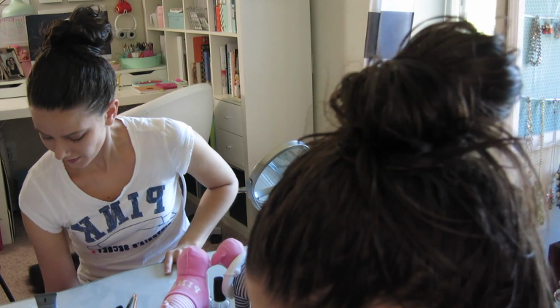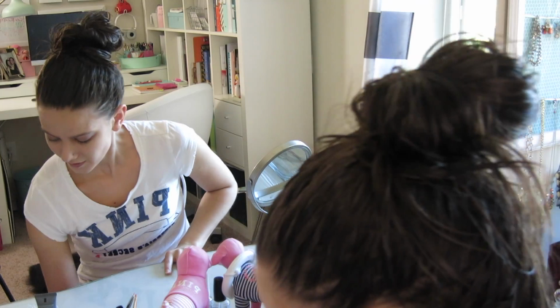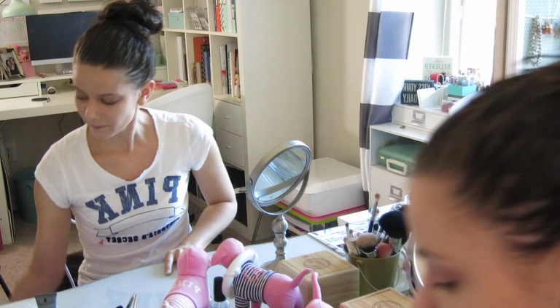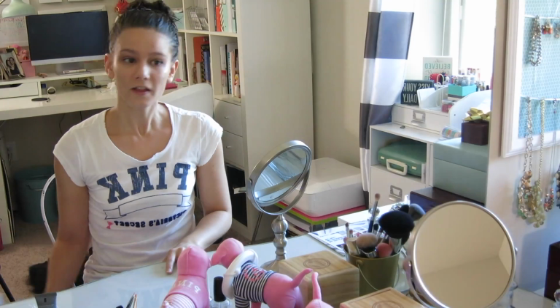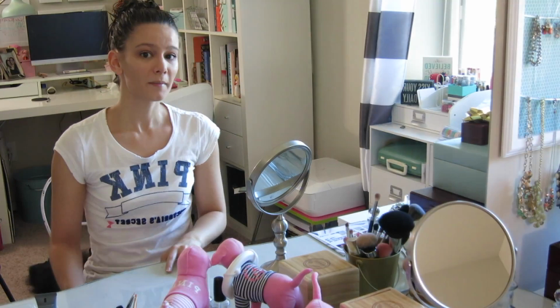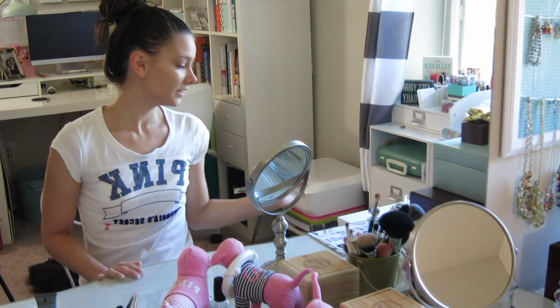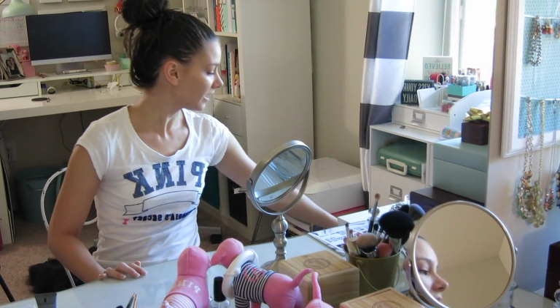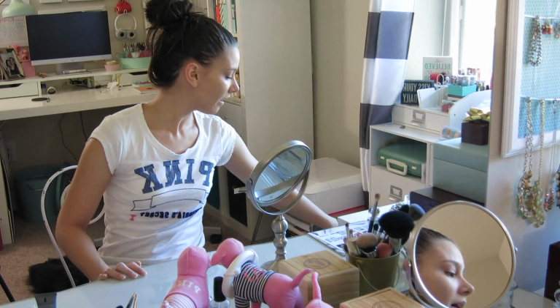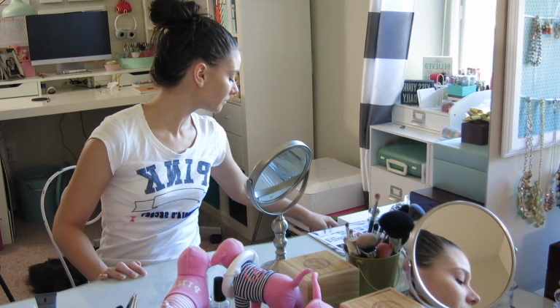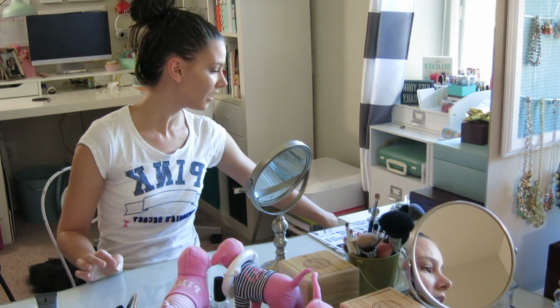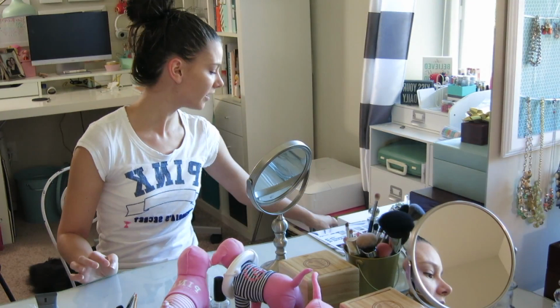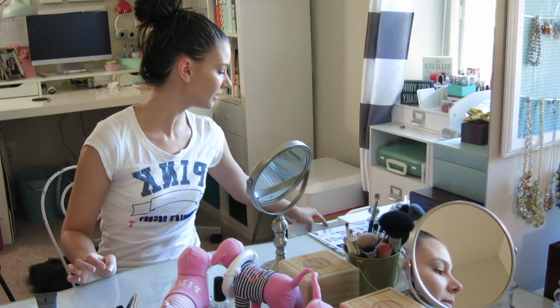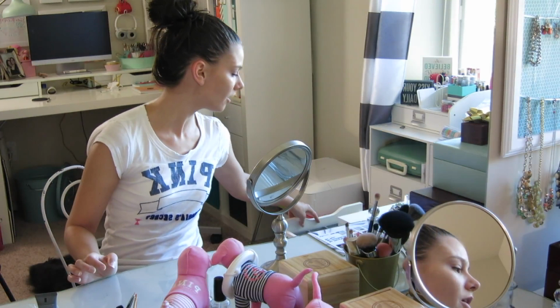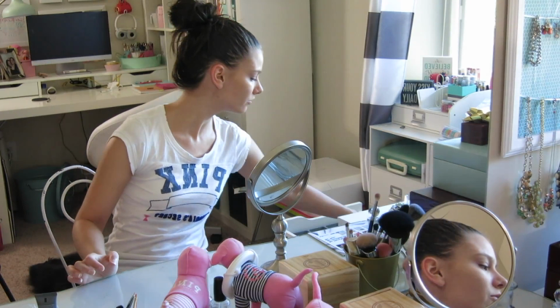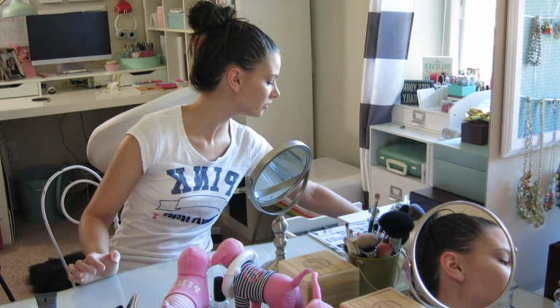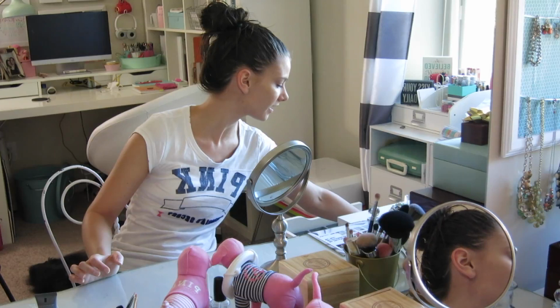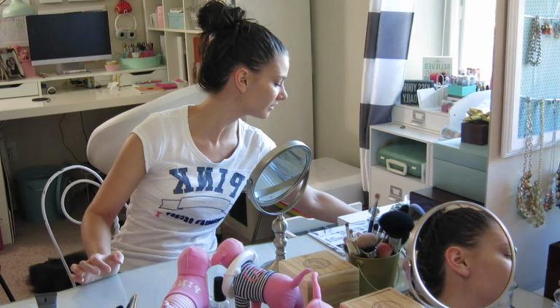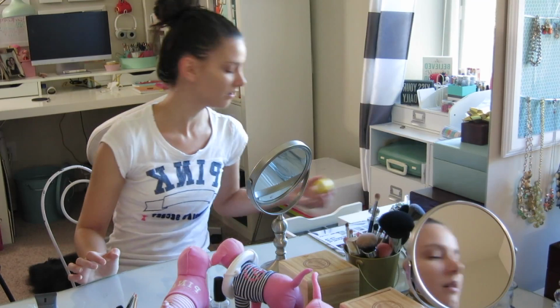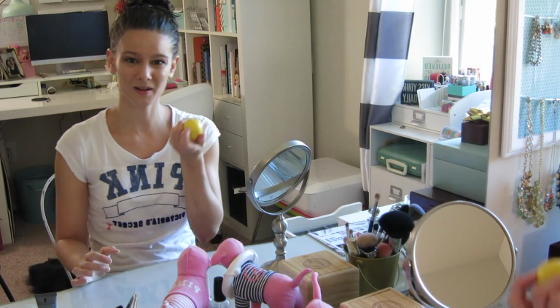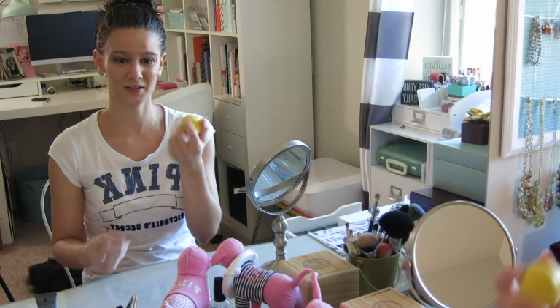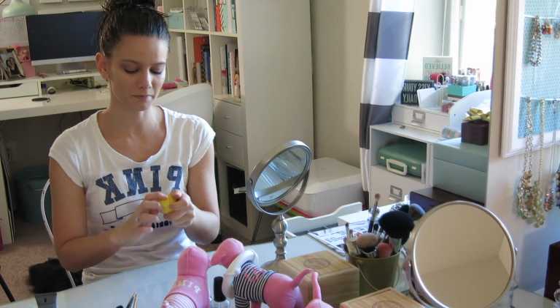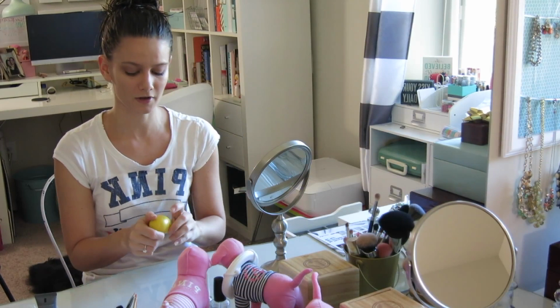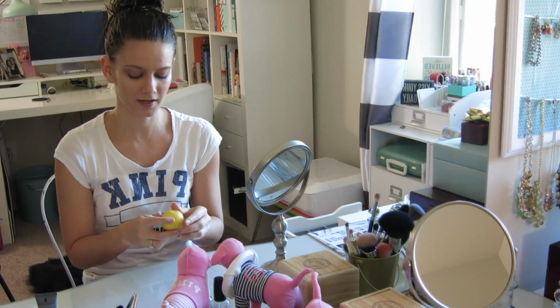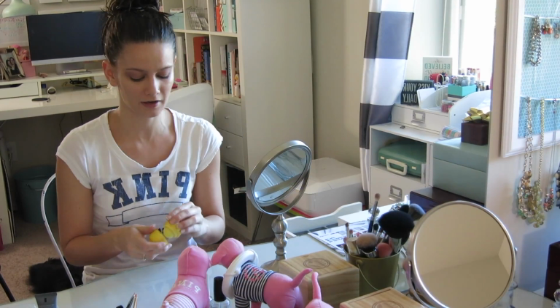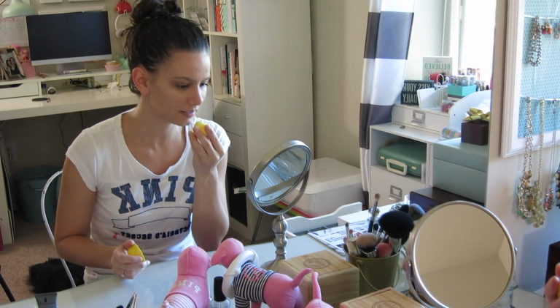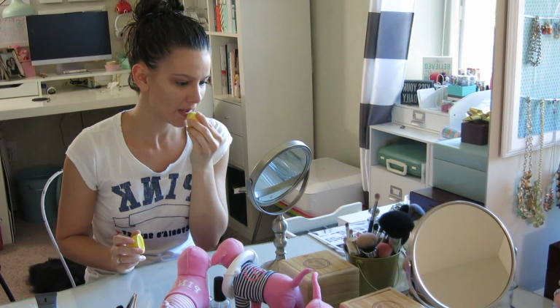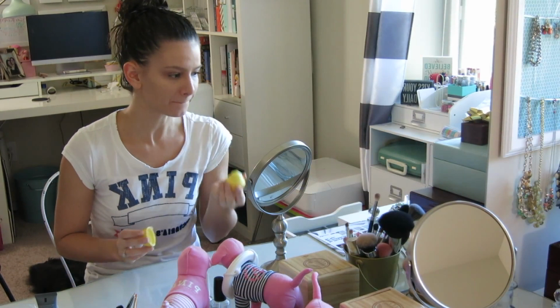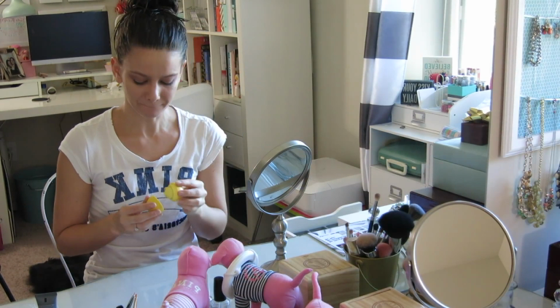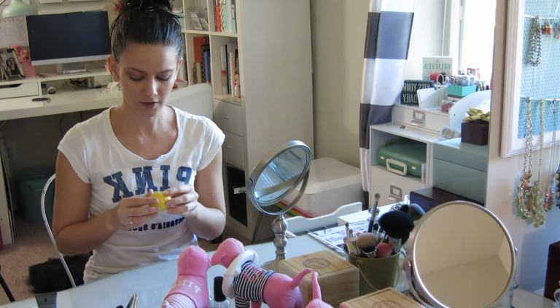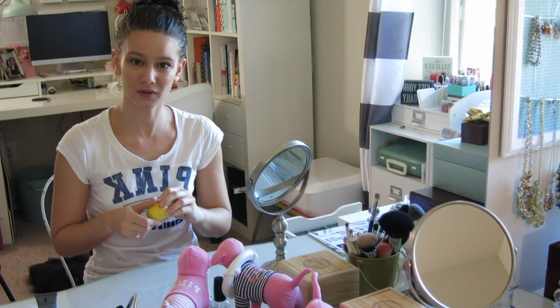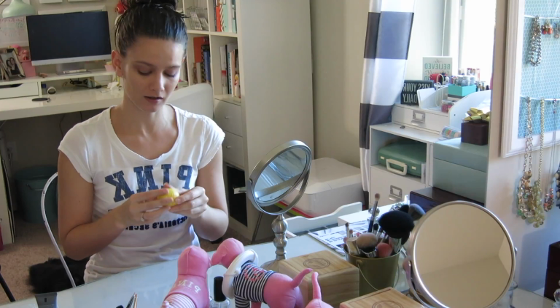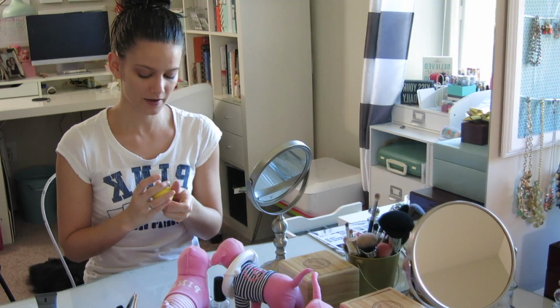That's pretty much all I do for my daily makeup. As far as lips go, I'll usually just put on some lip balm throughout the day periodically — I don't really put any color on there. That's just a personal preference, but I hope you liked this quick little get-ready-with-me.